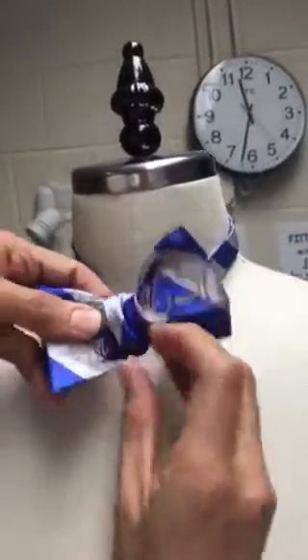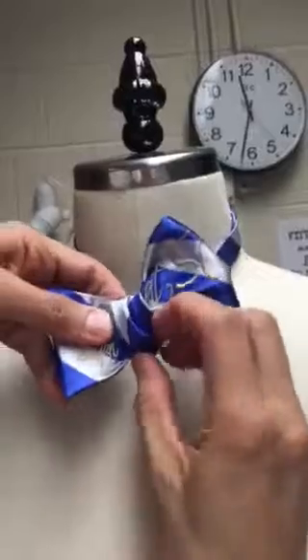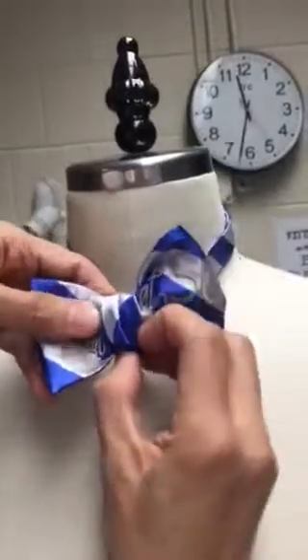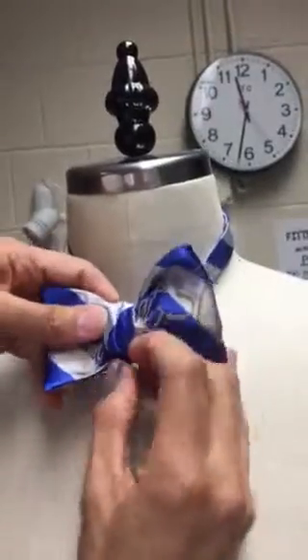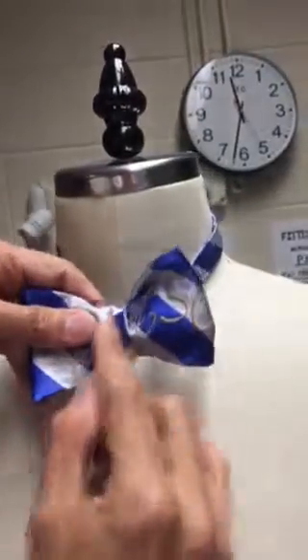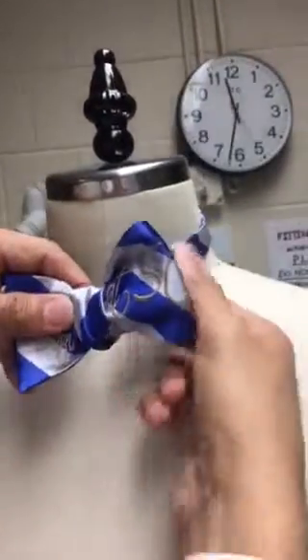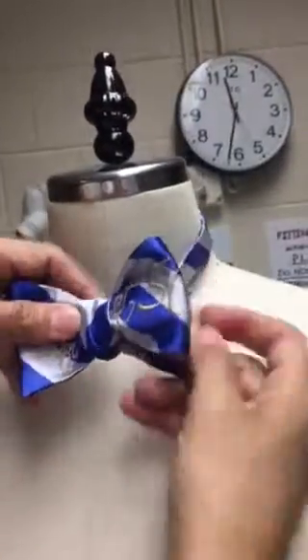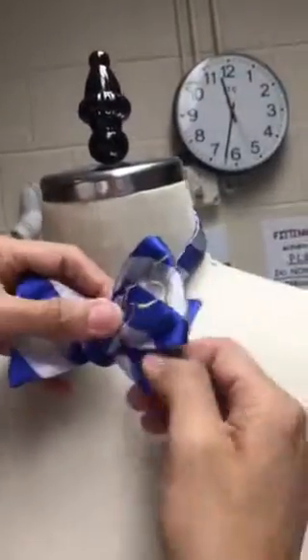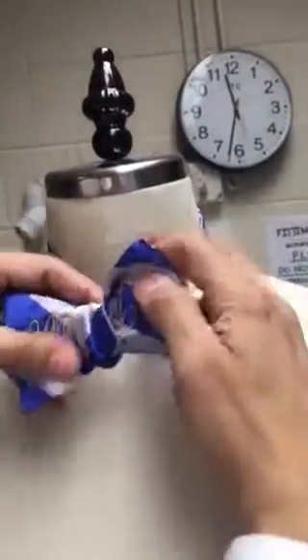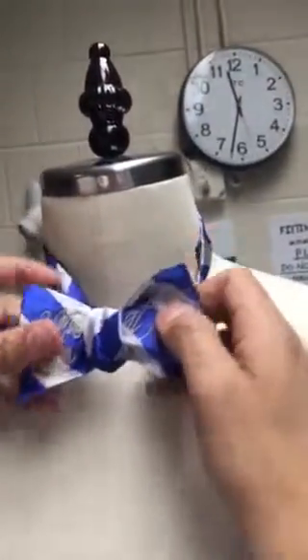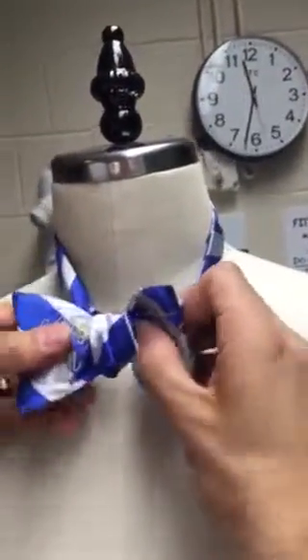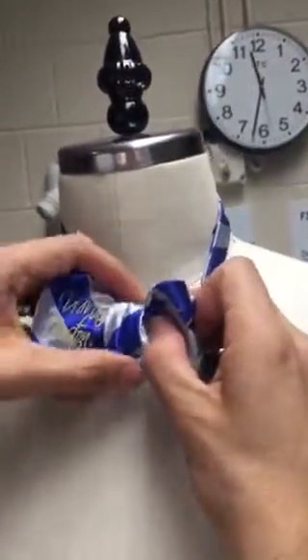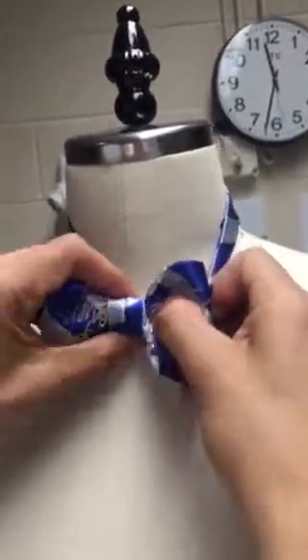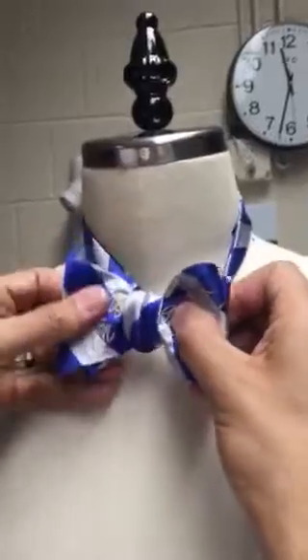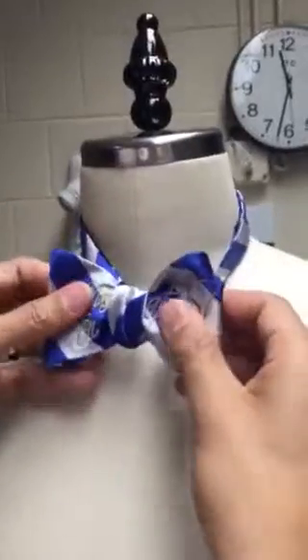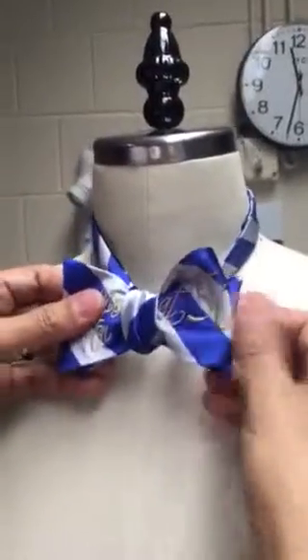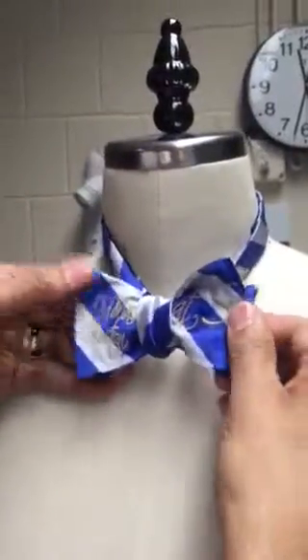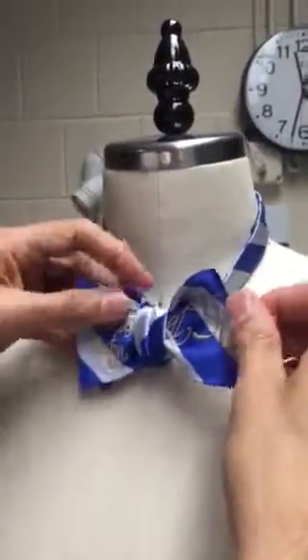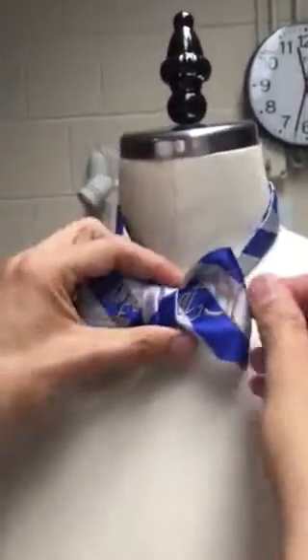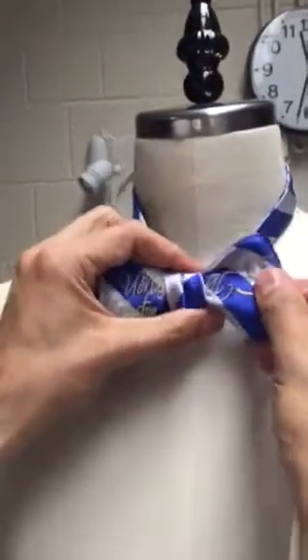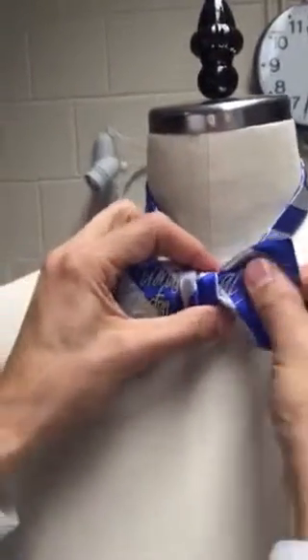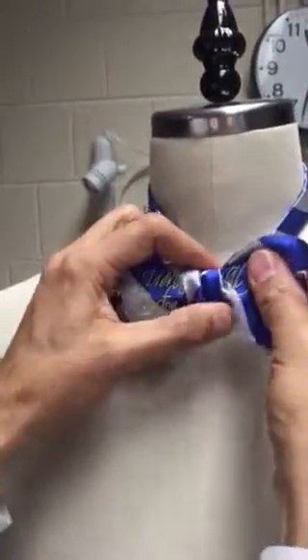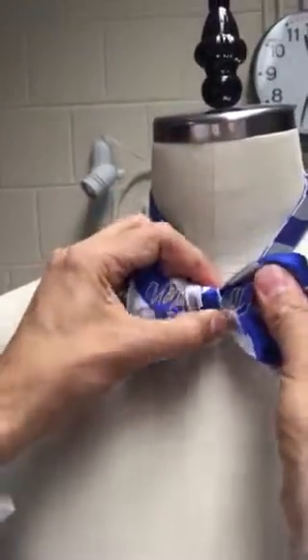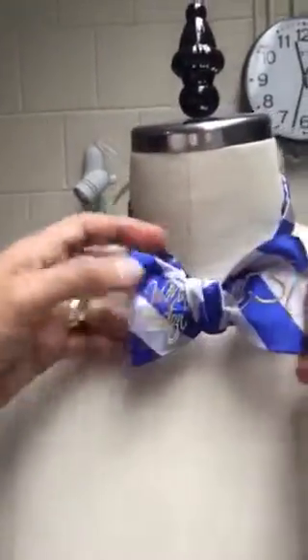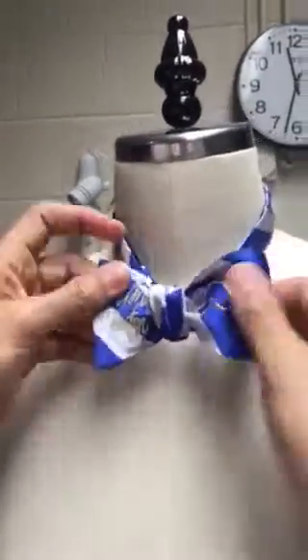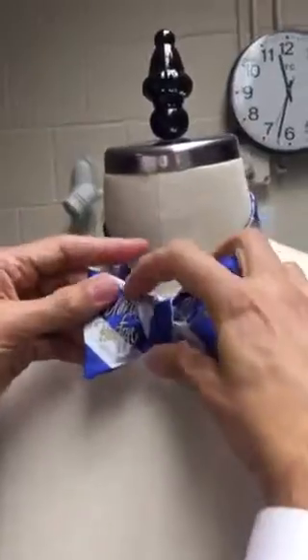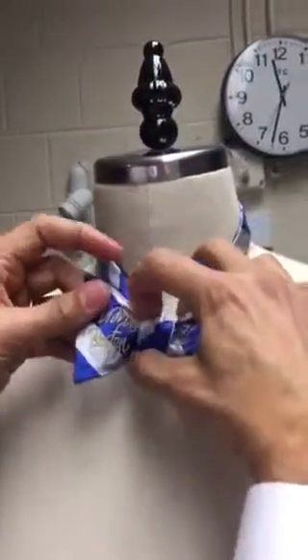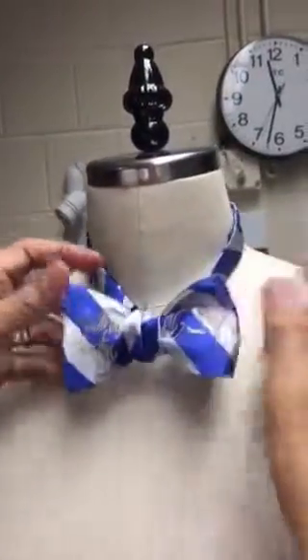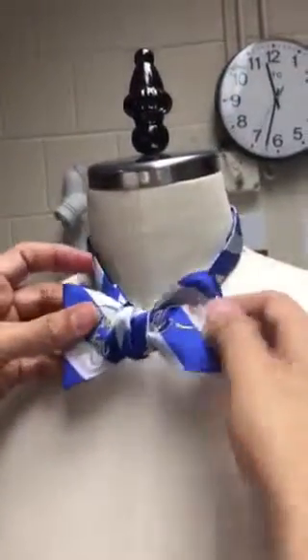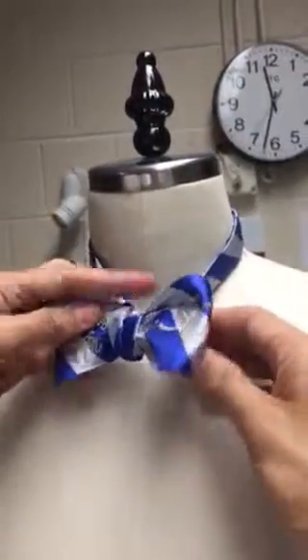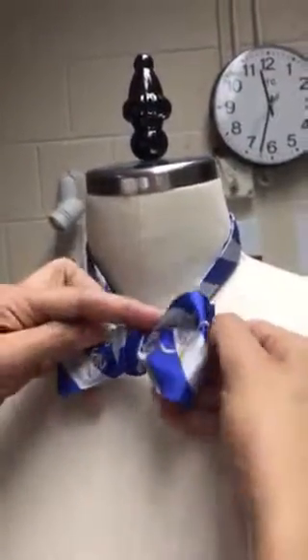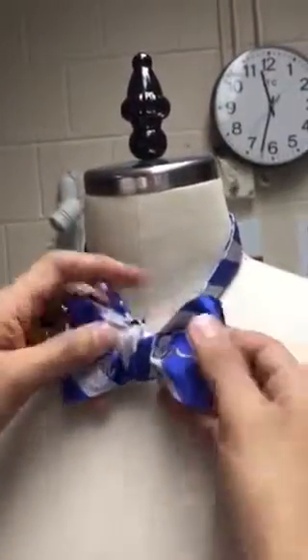You also want to pinch the strap so you get the little crease, which is very fashionable, and get the wings set up. So now, with a few more adjustments so they're the same length — great — now I have the wings in place.